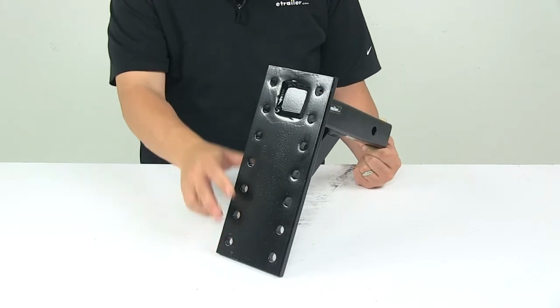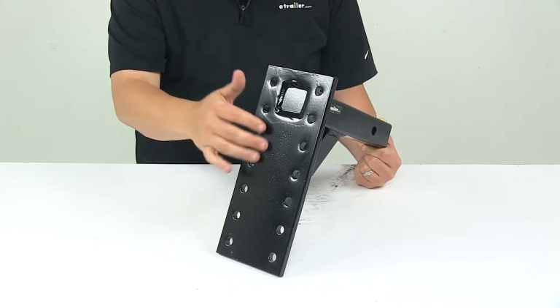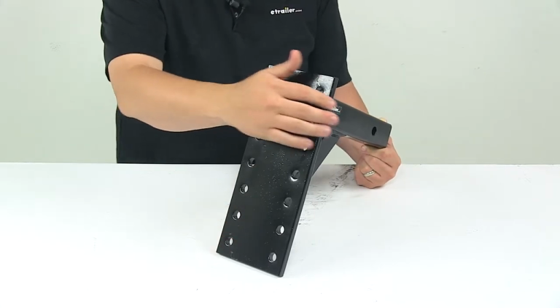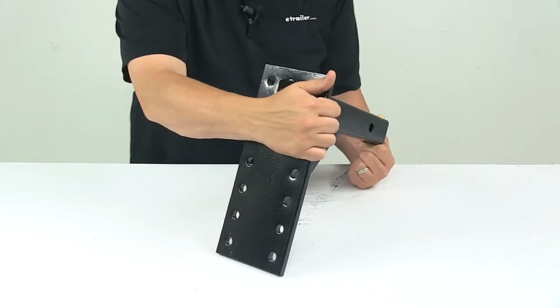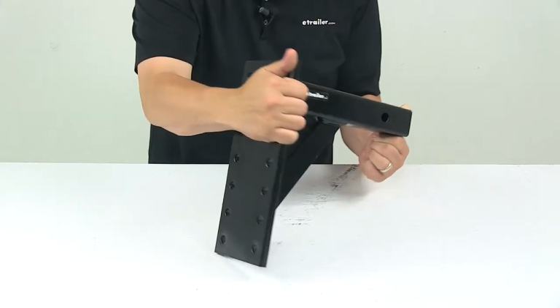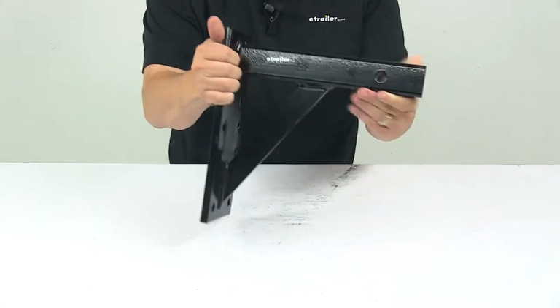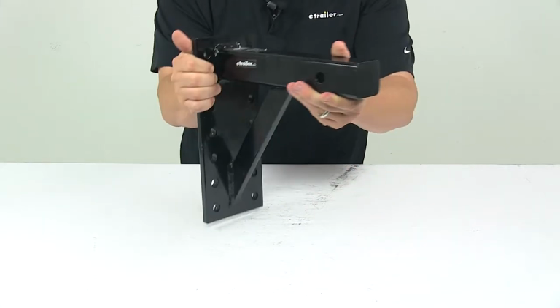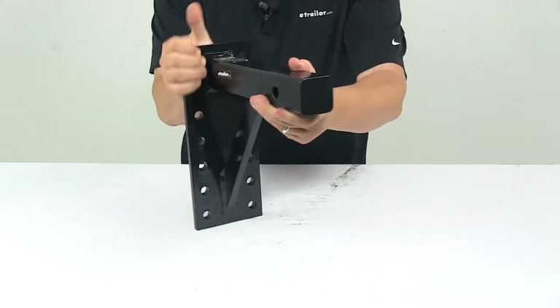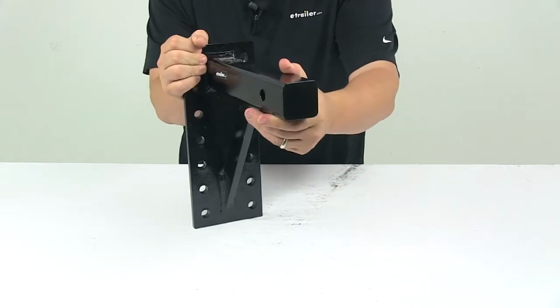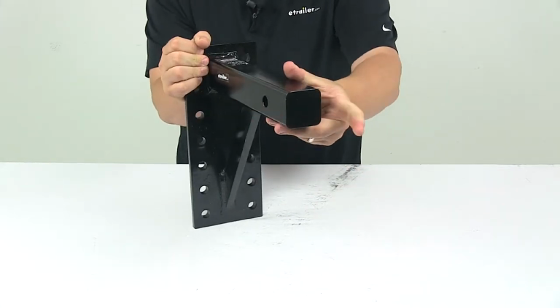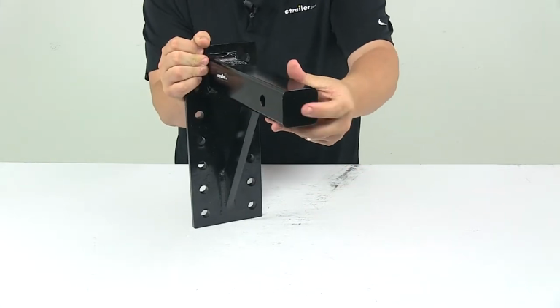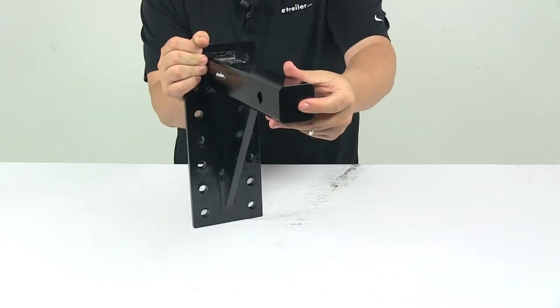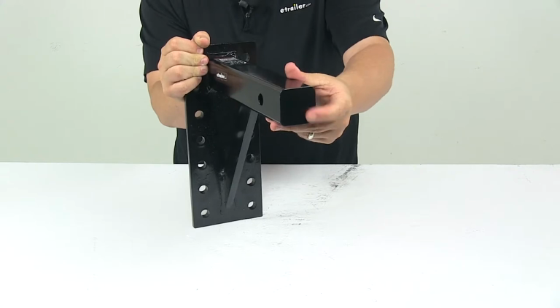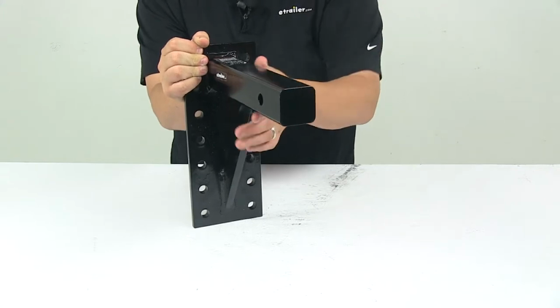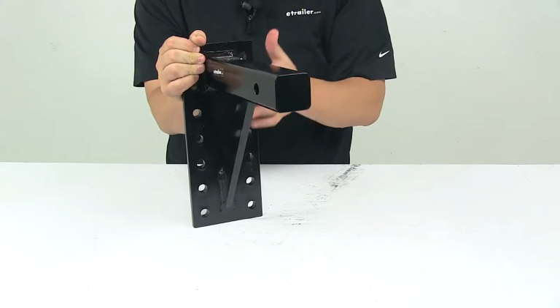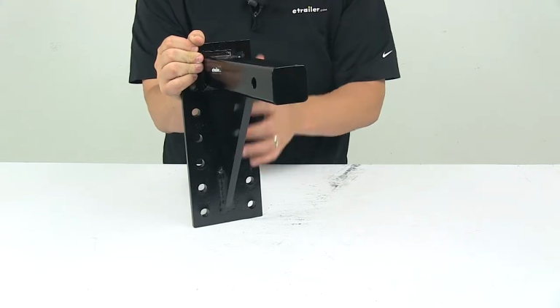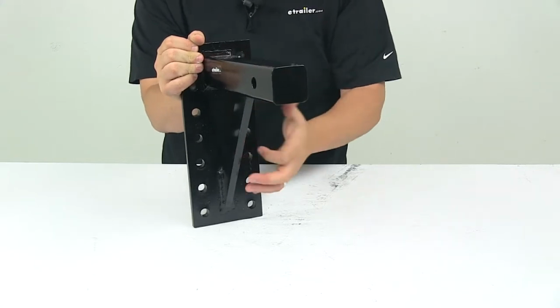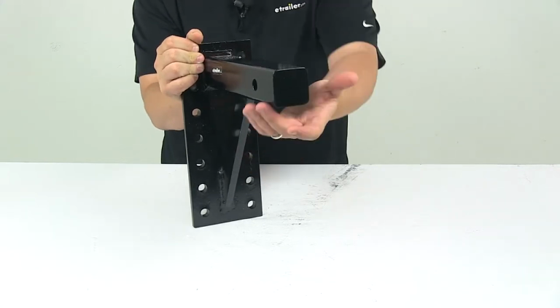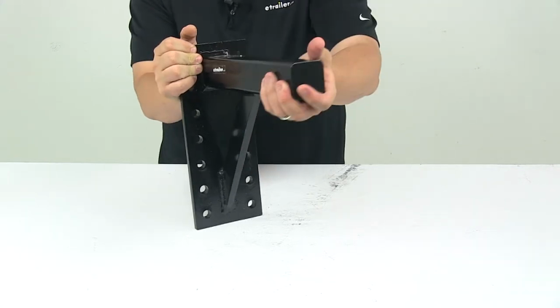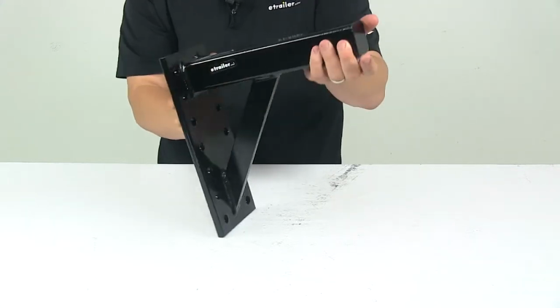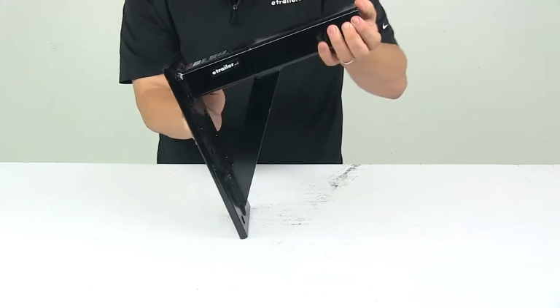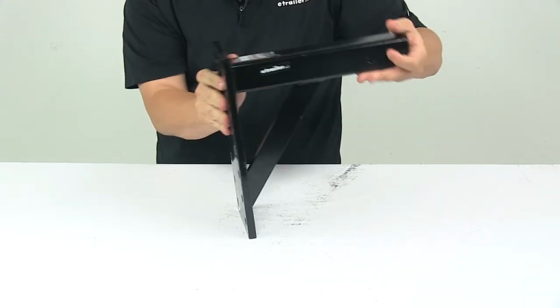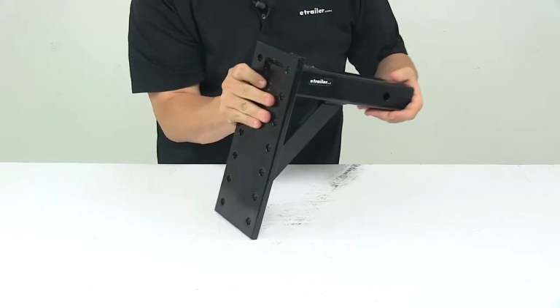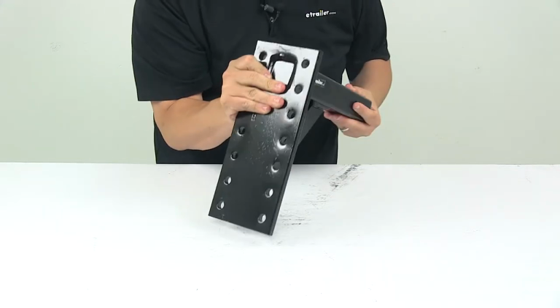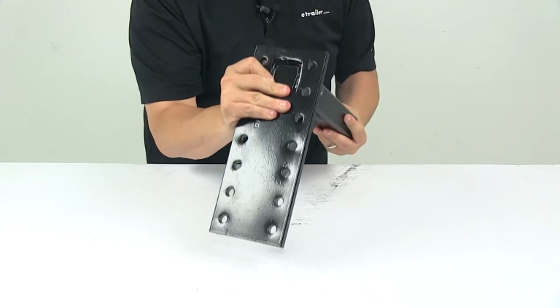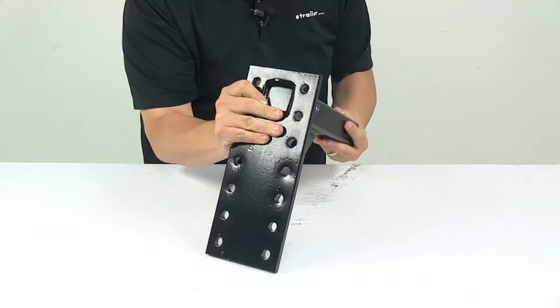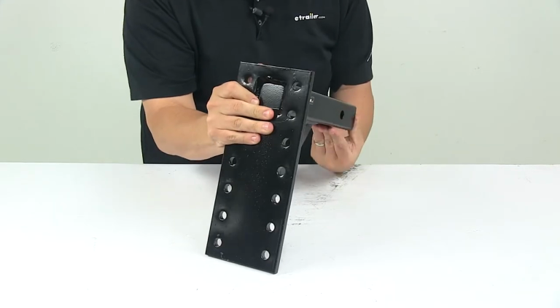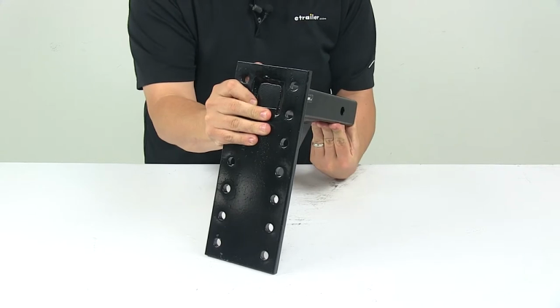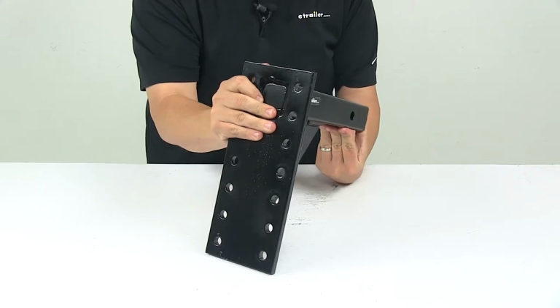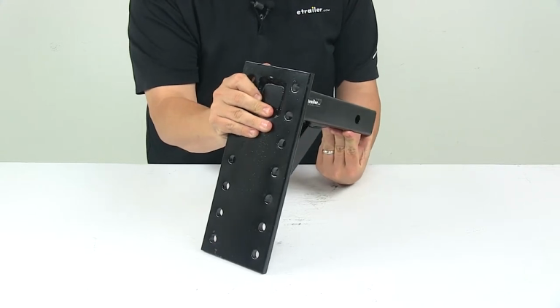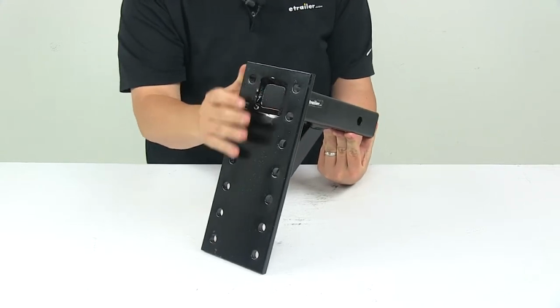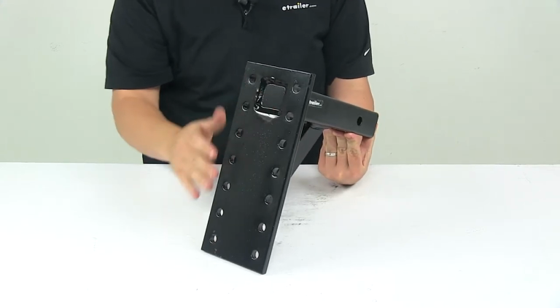It's a strong, durable carbon steel construction with a solid shank design, featuring continuous welds as well as a black powder coated finish to protect the unit from rust and corrosion.